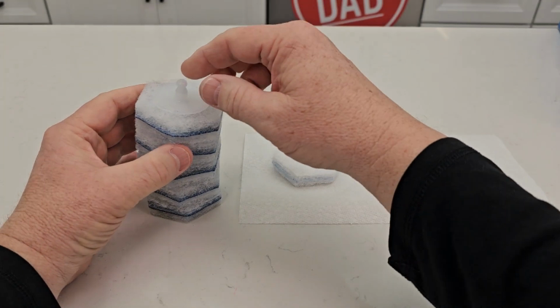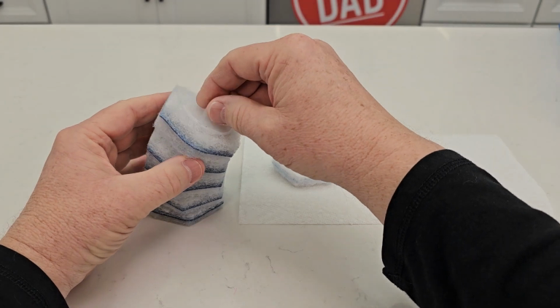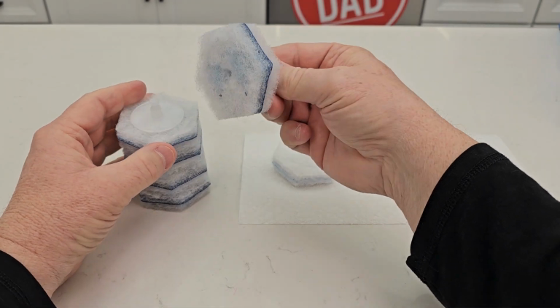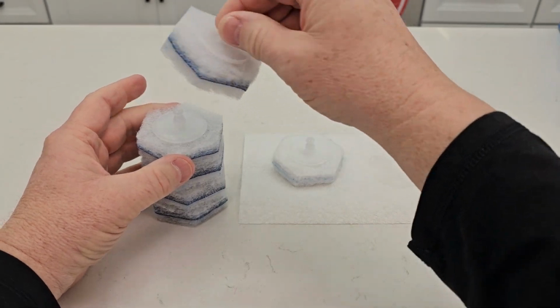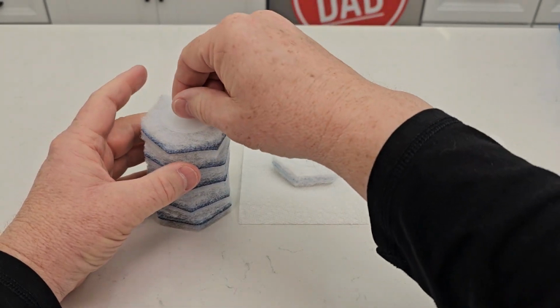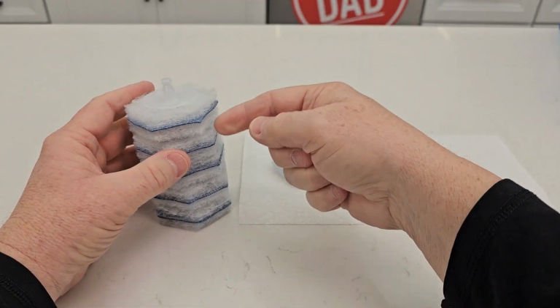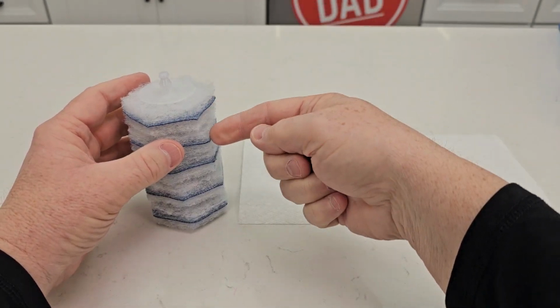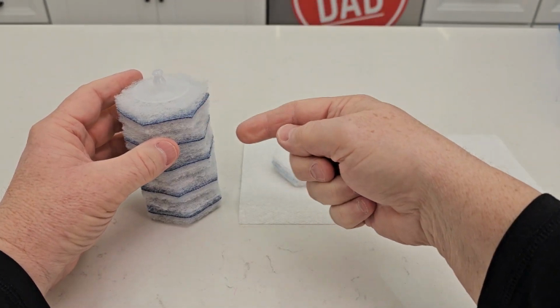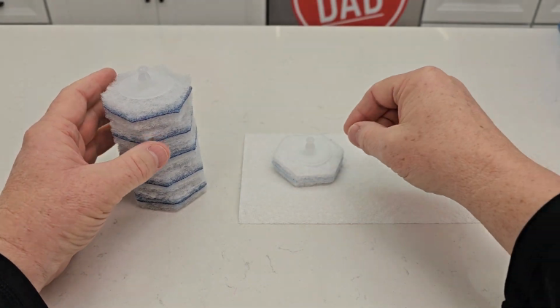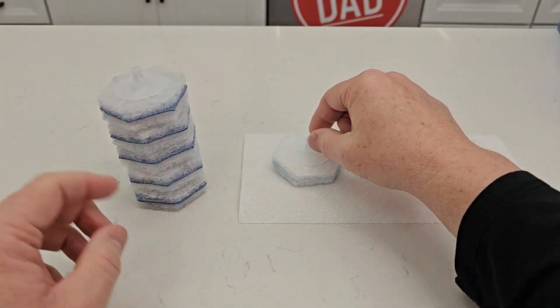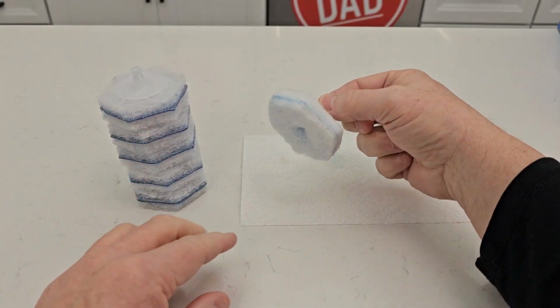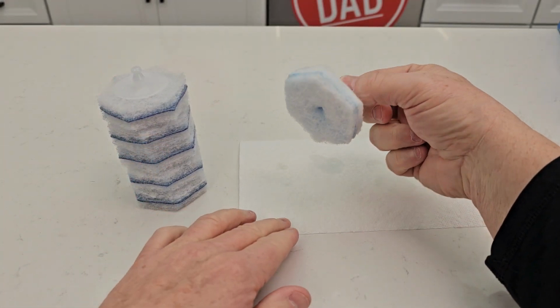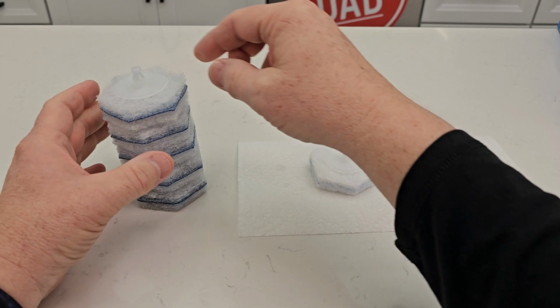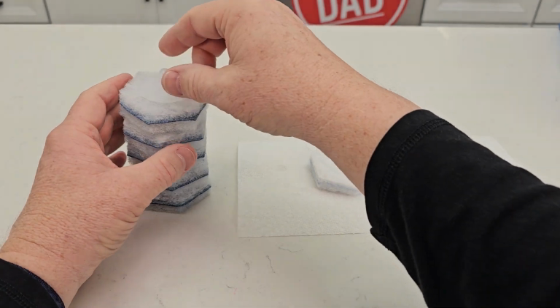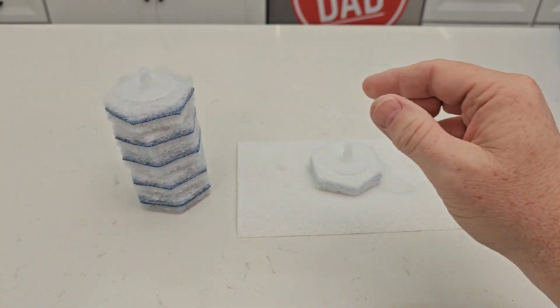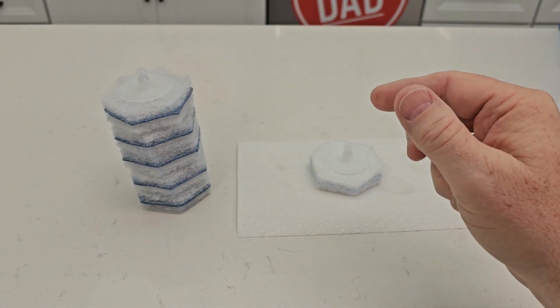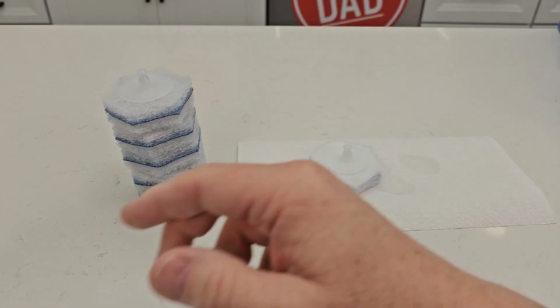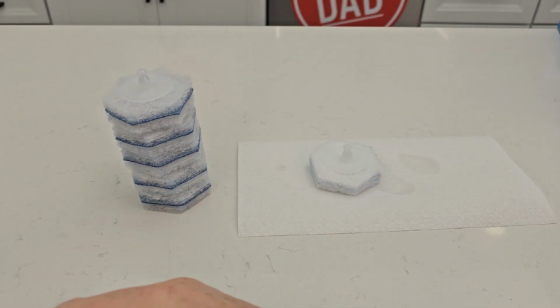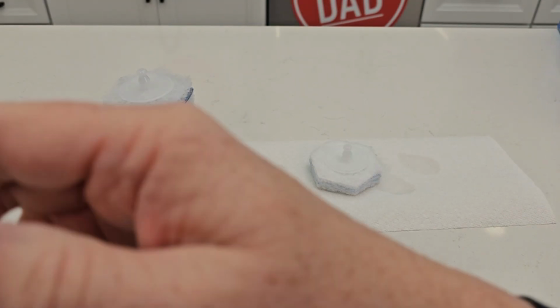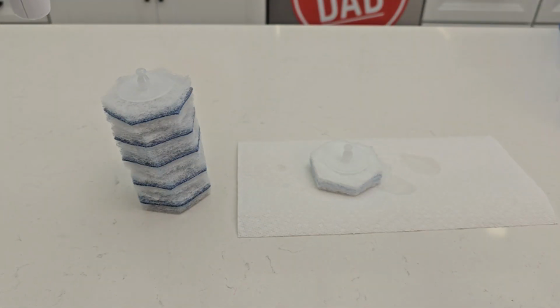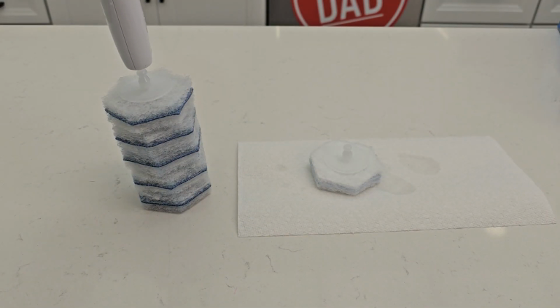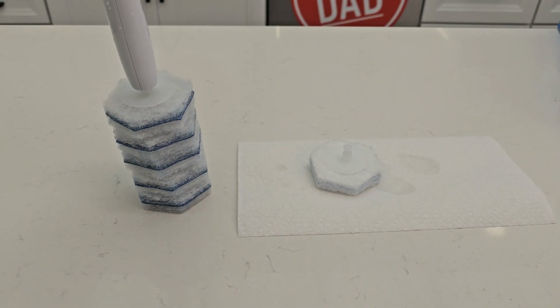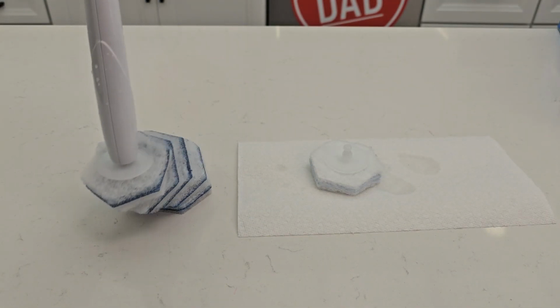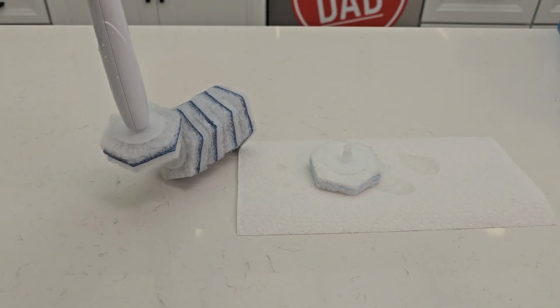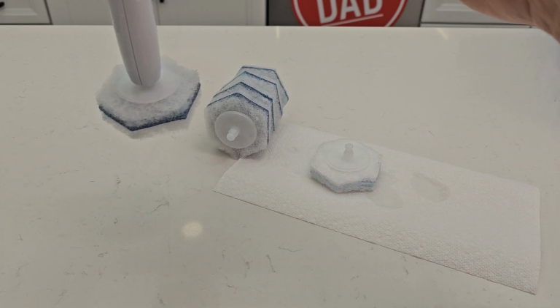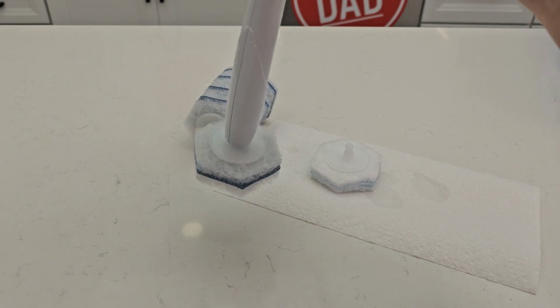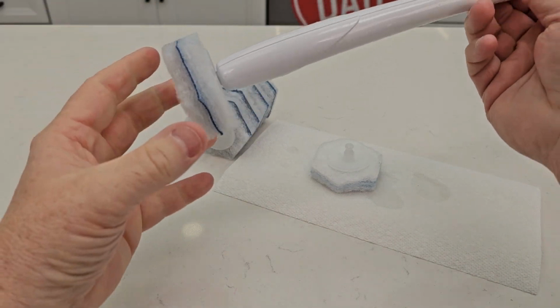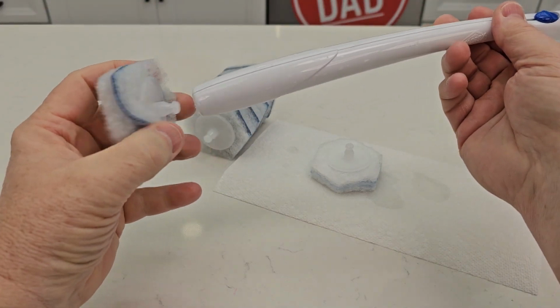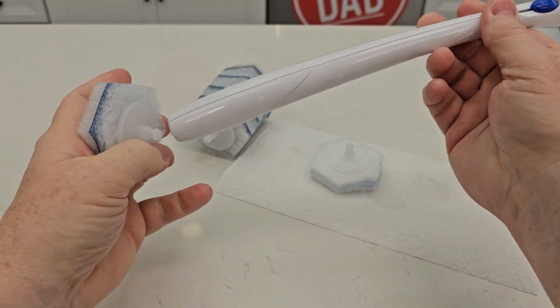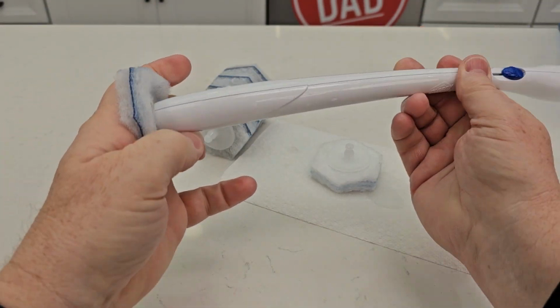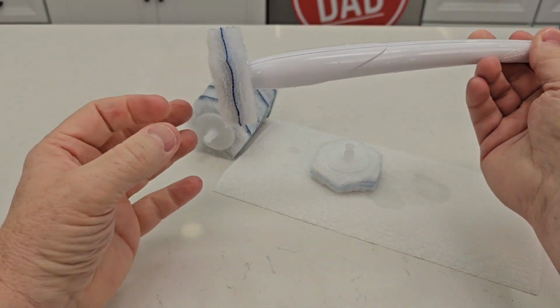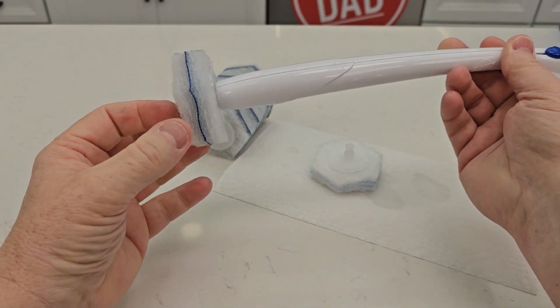Here's what the new refills look like. They come in a pack, stacked on top of each other. Here's one I've already used. You're going to need the toilet wand that just clicks onto it — there, it's clicked on, like that.